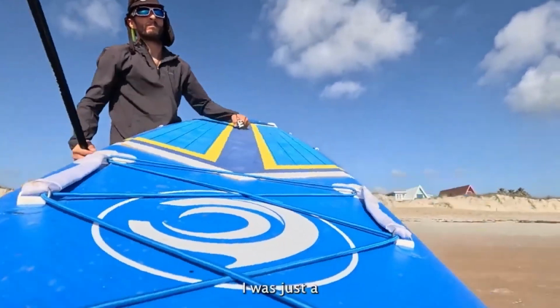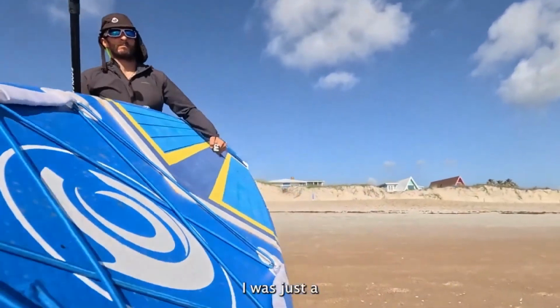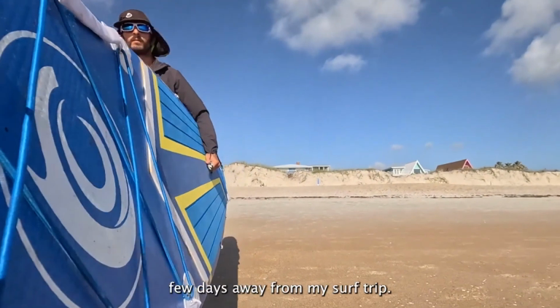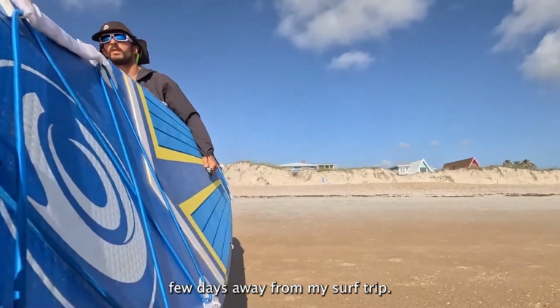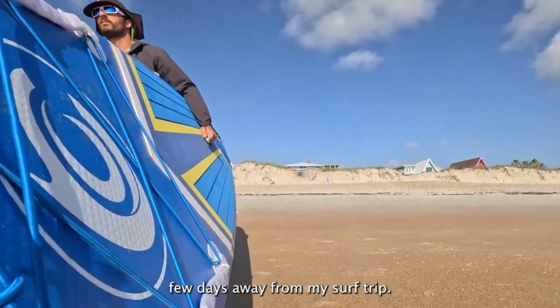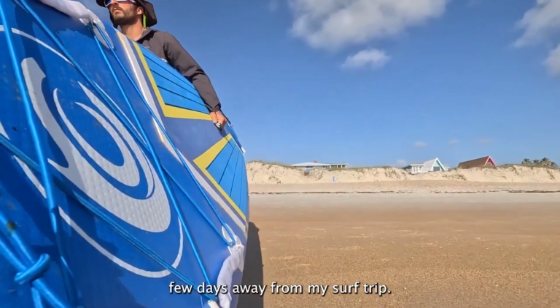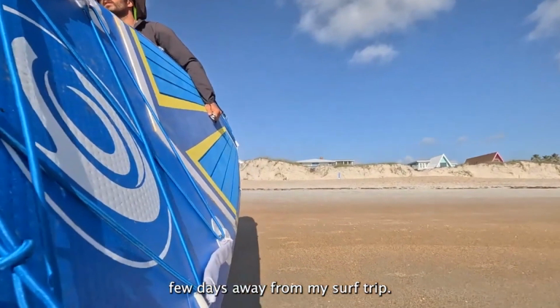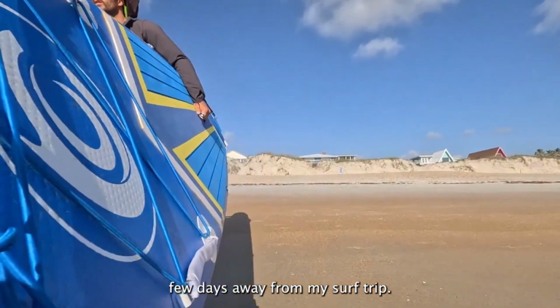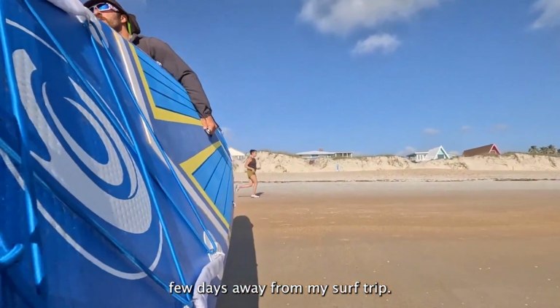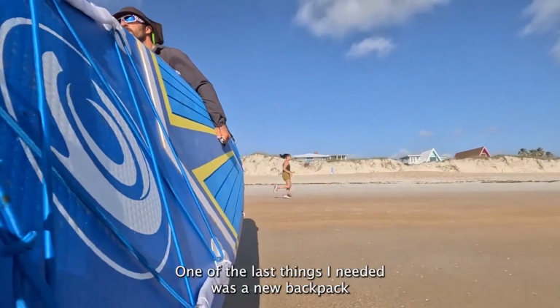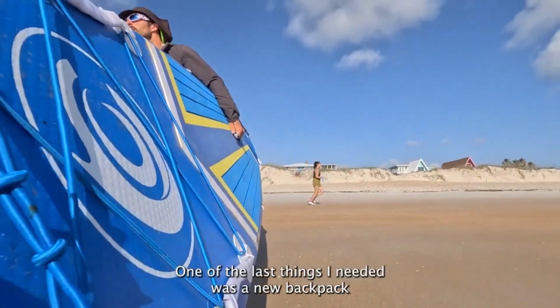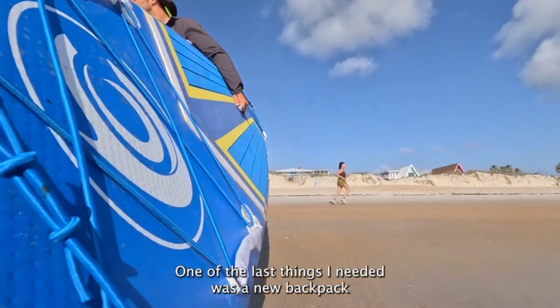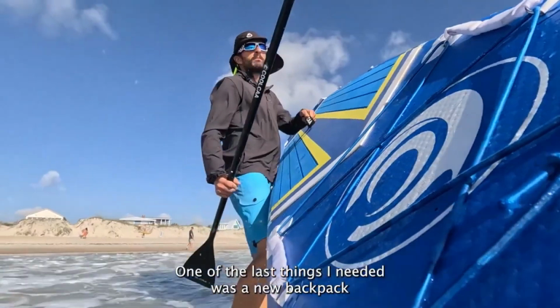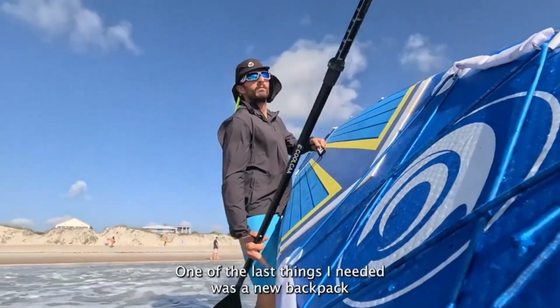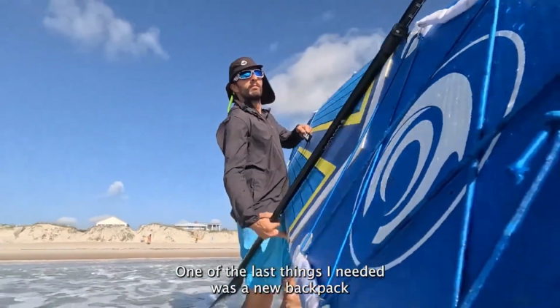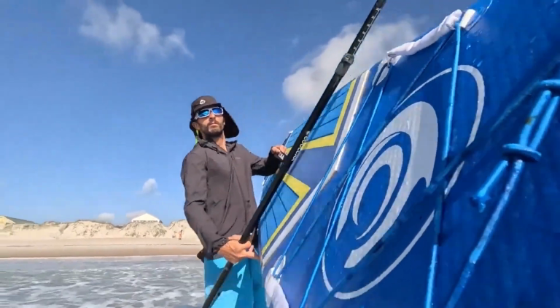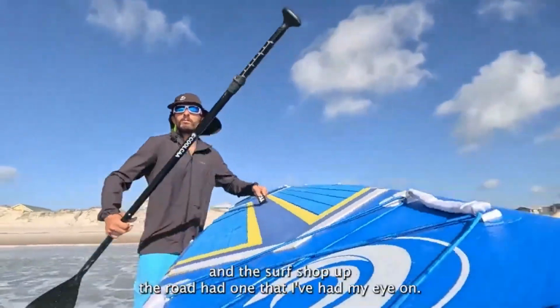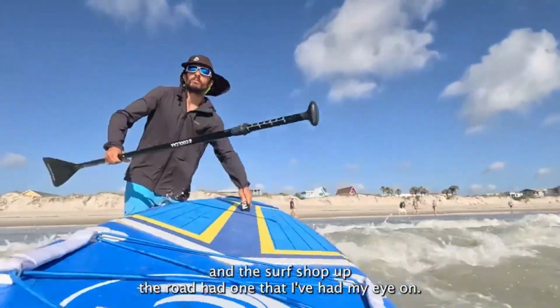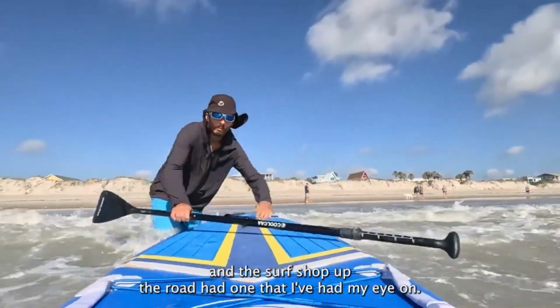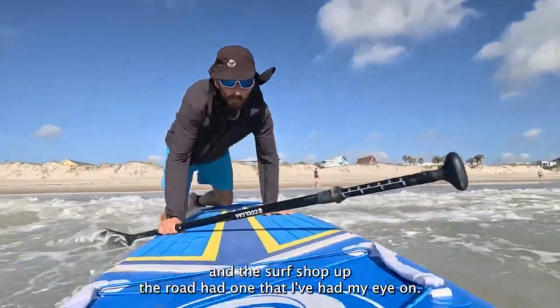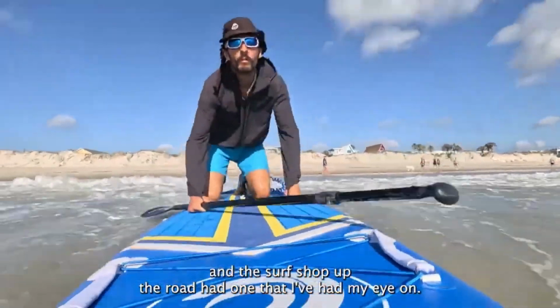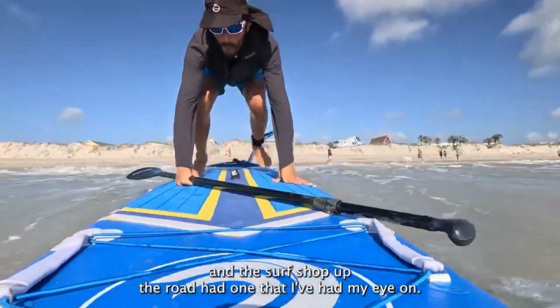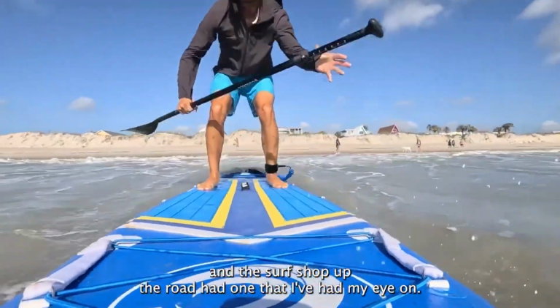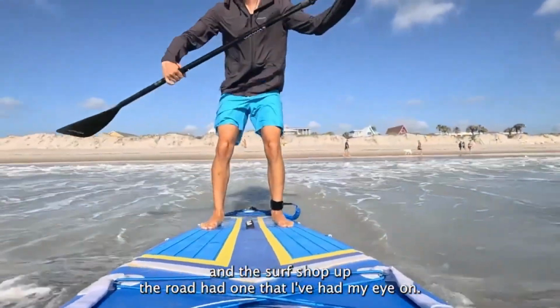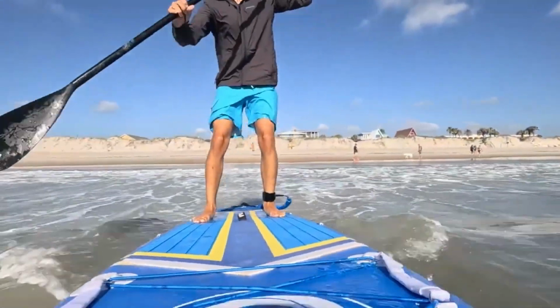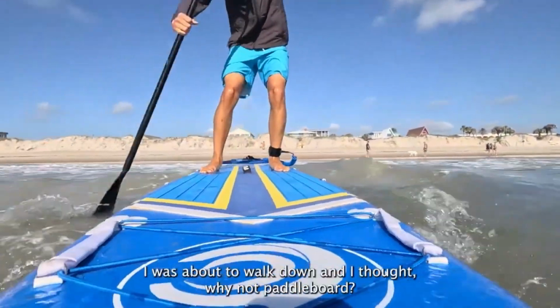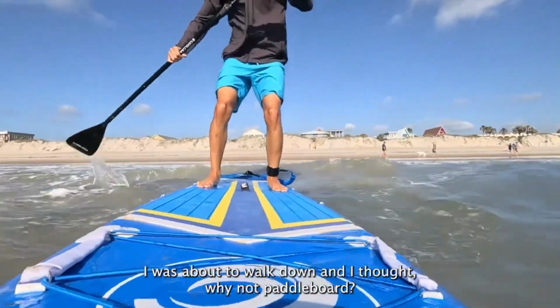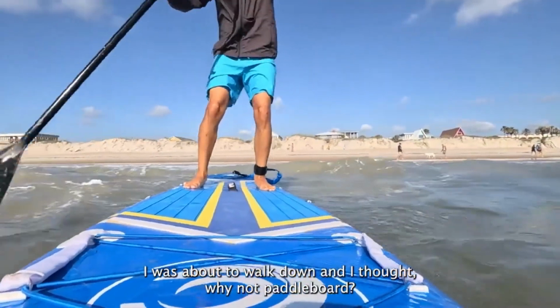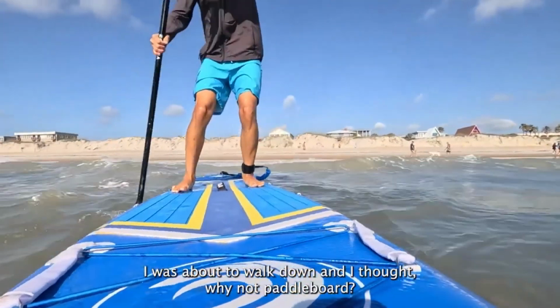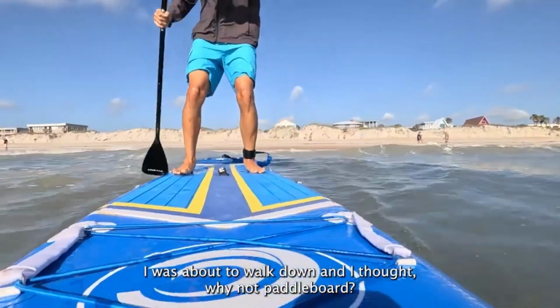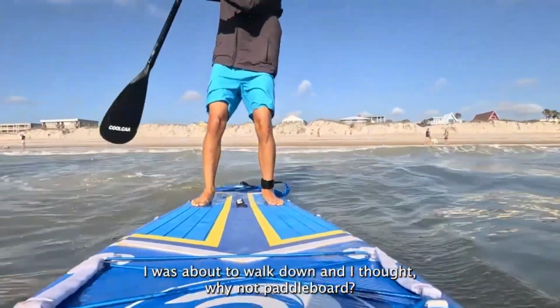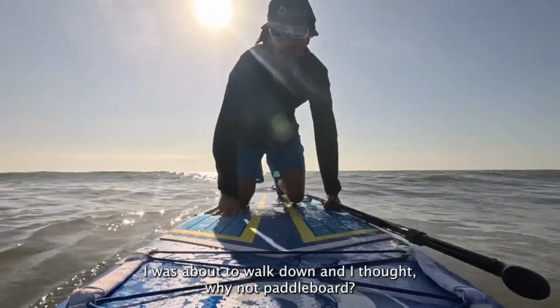I was just a few days away from my surf trip. One of the last things I needed was a new backpack, and the surf shop up the road had one that I've had my eye on. I was about to walk down and I thought, why not paddleboard?